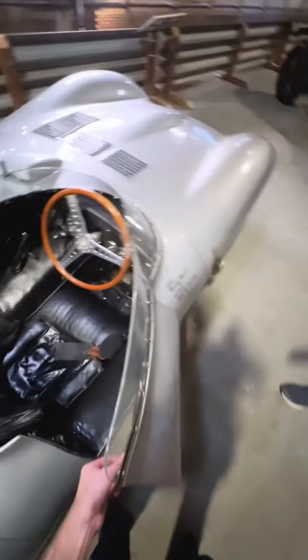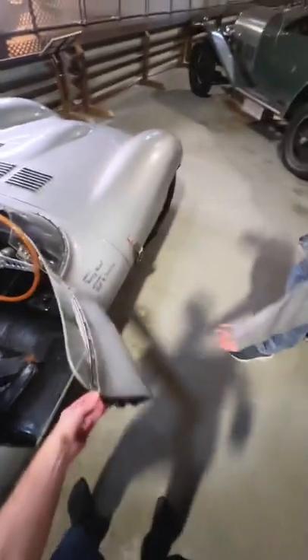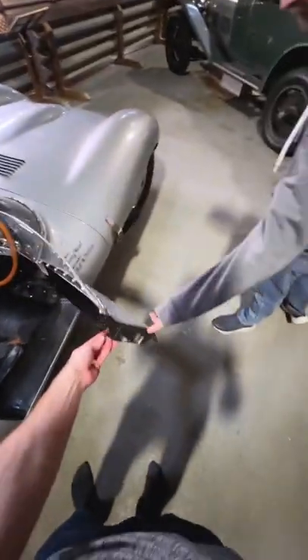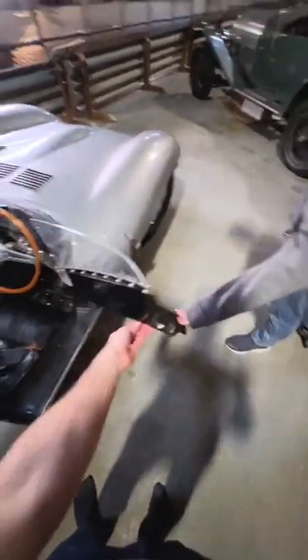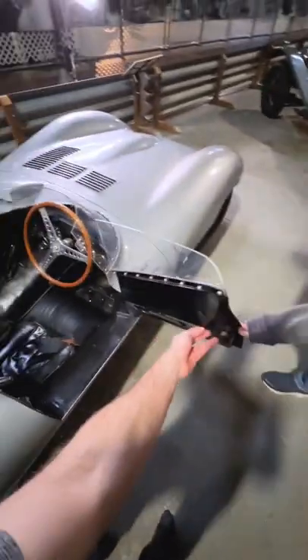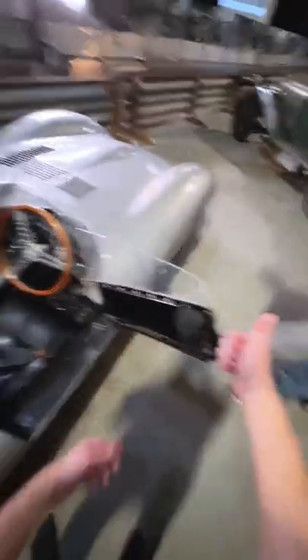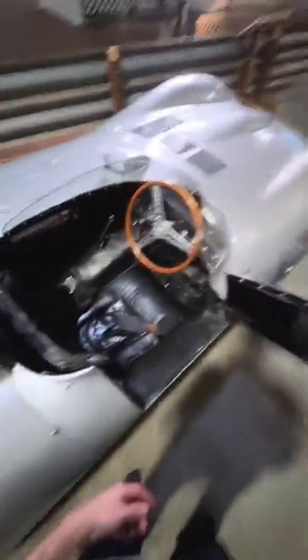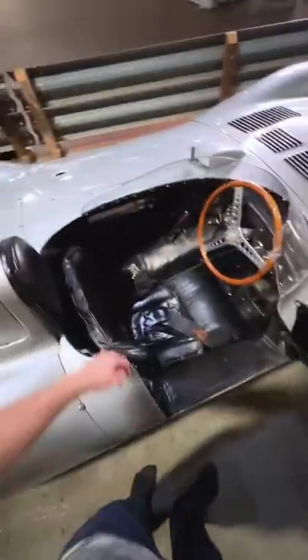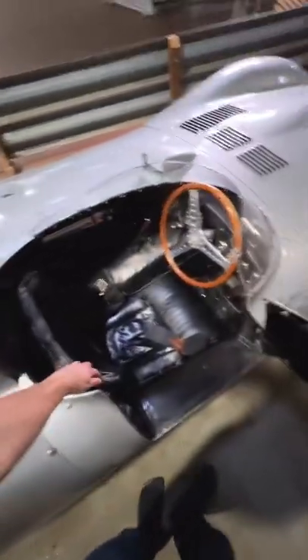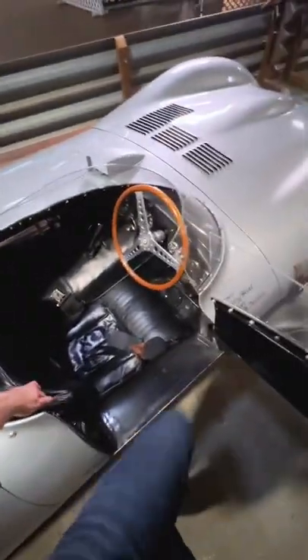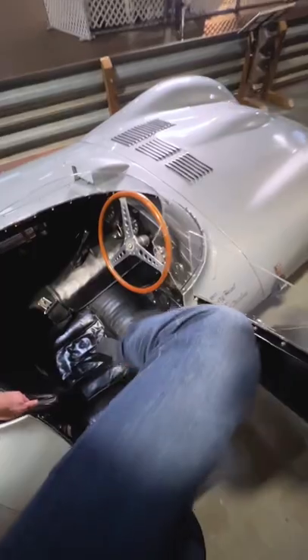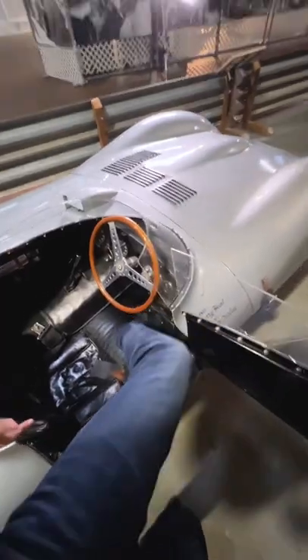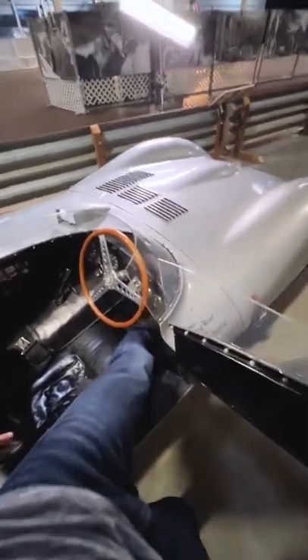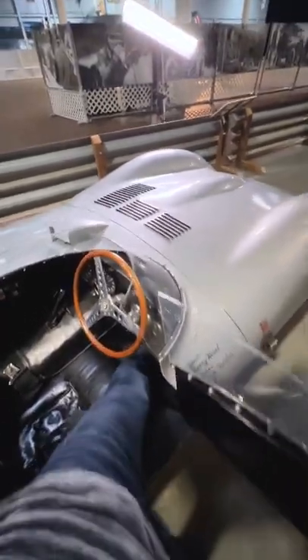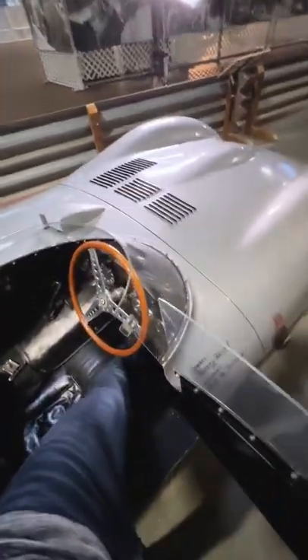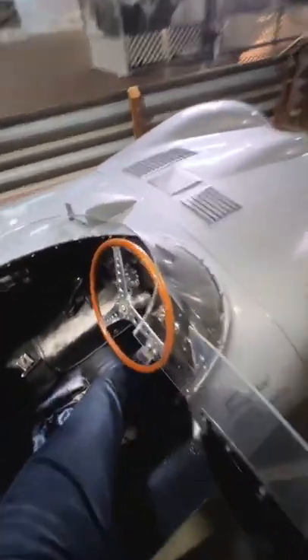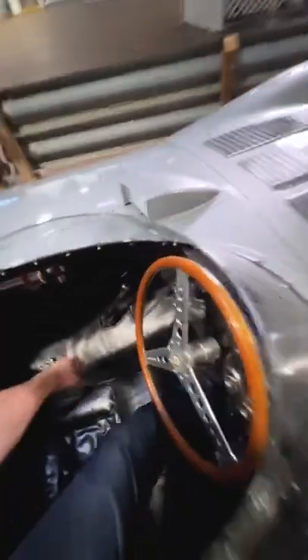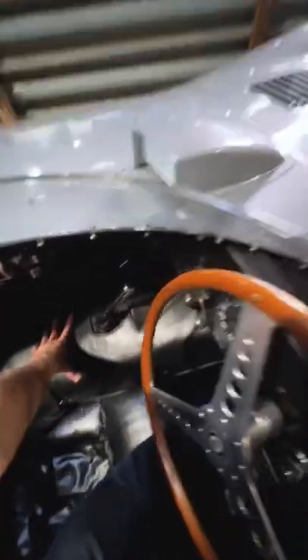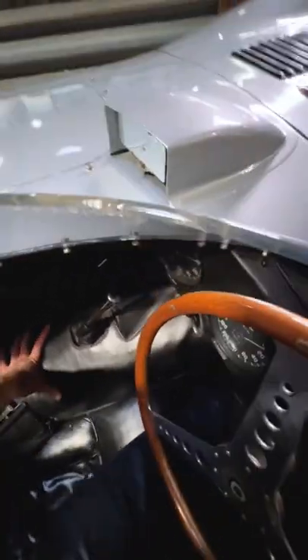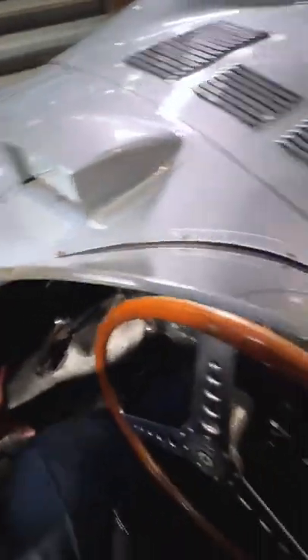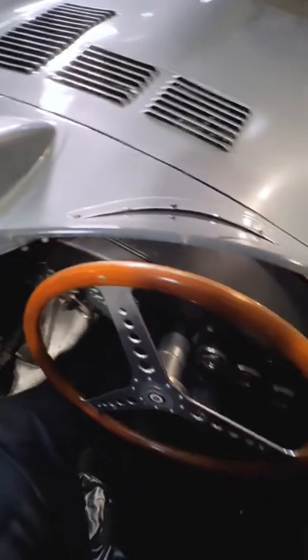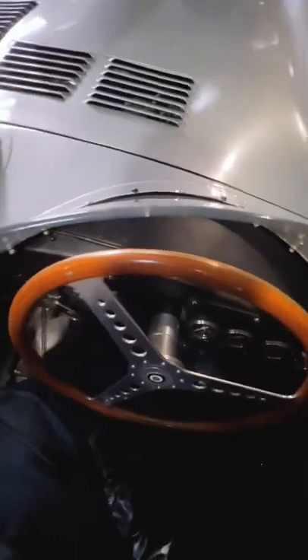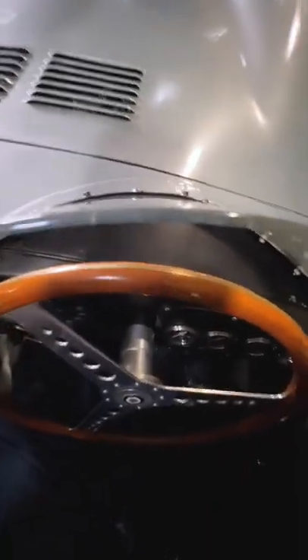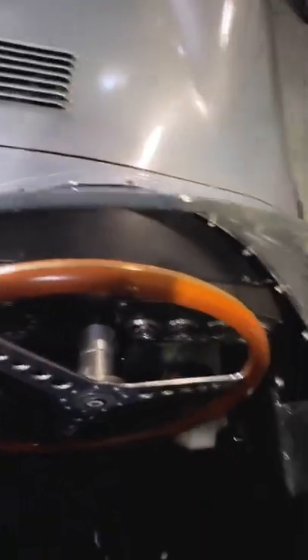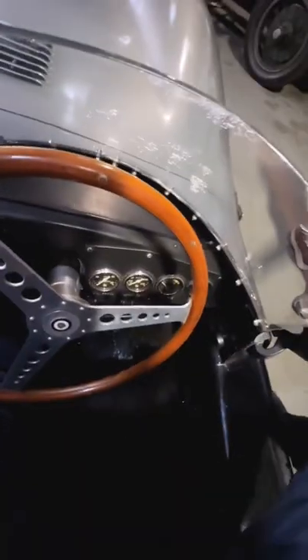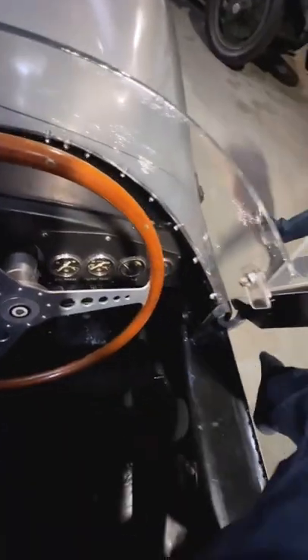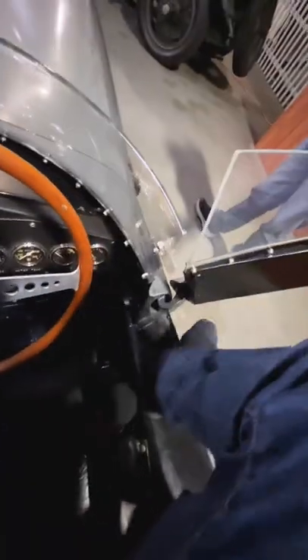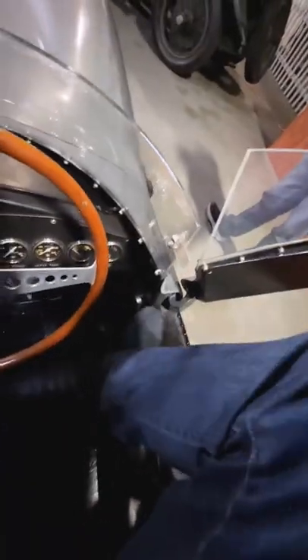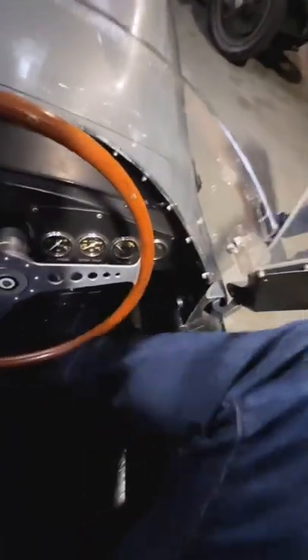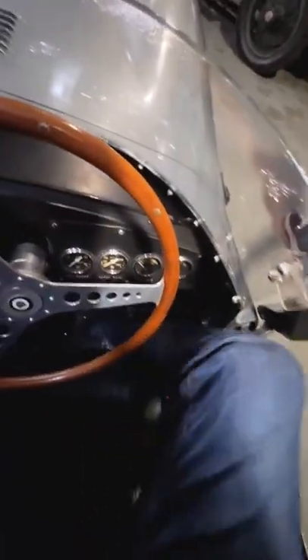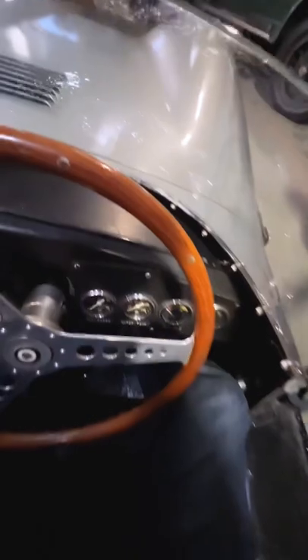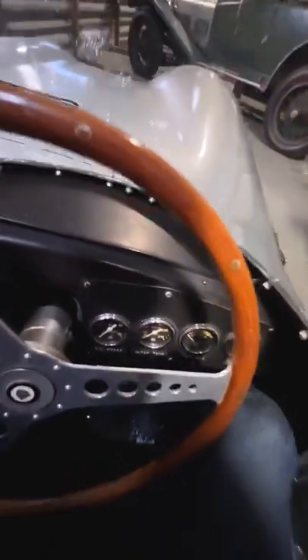Next, hand the door off to your friend to hold it open — don't forget to say thank you — and step in with your left leg. Try to get that all the way past the steering wheel, then place your hands on the transmission tunnel and the back of your seat to hold yourself up. Then slowly bring your other leg into the footwell before lowering yourself down into the seat.